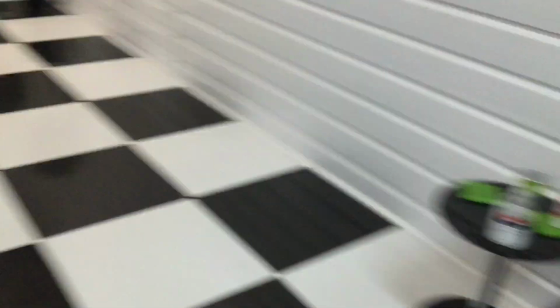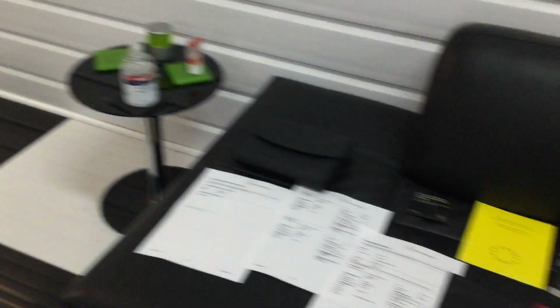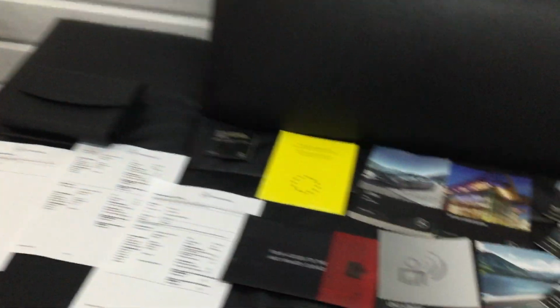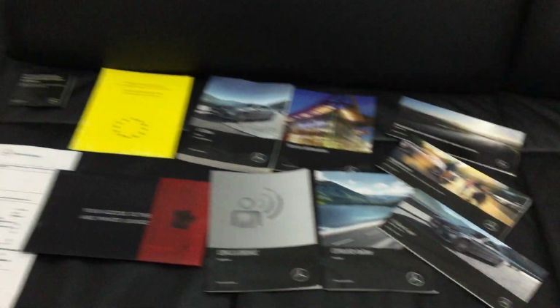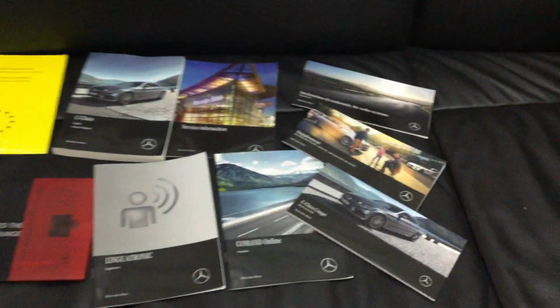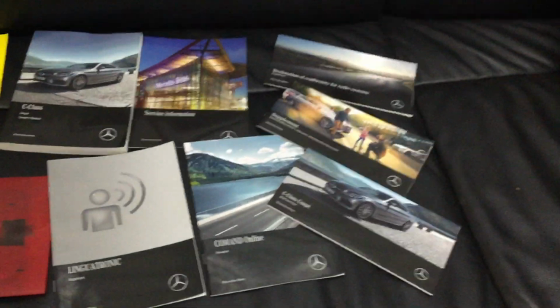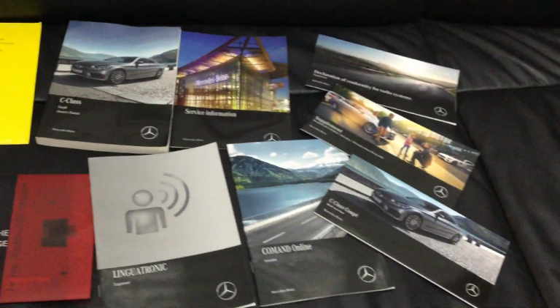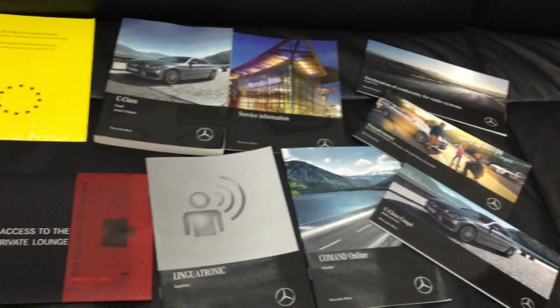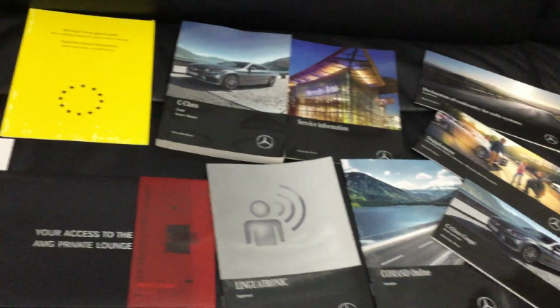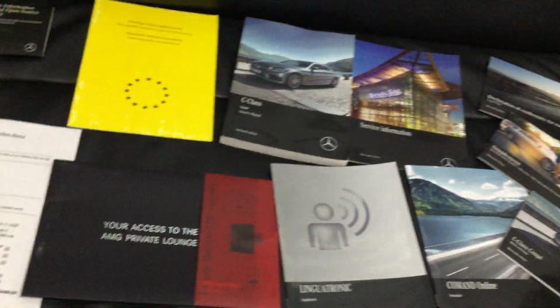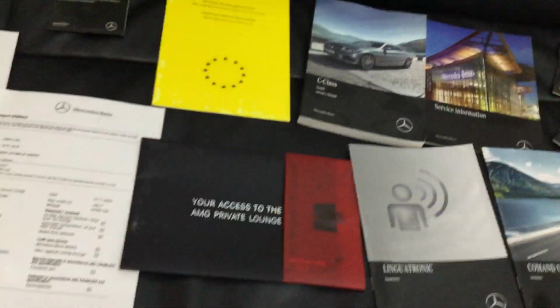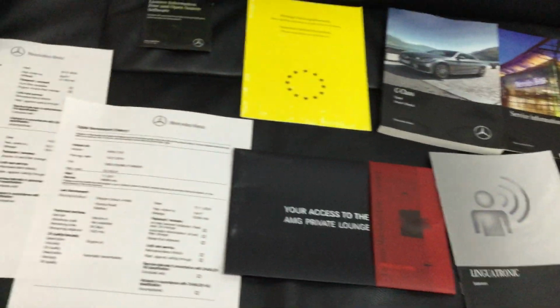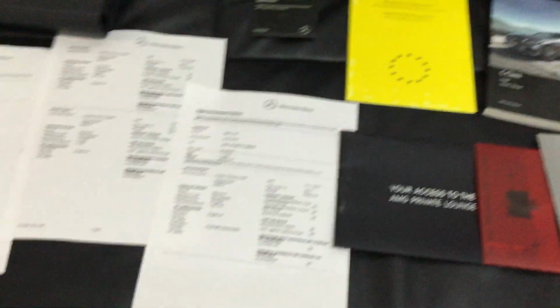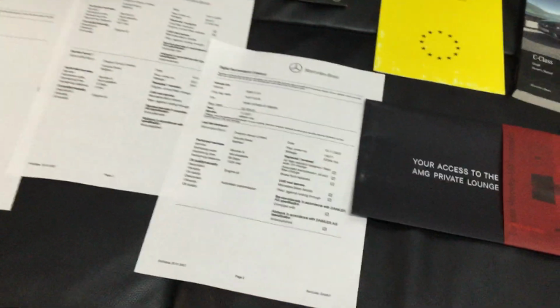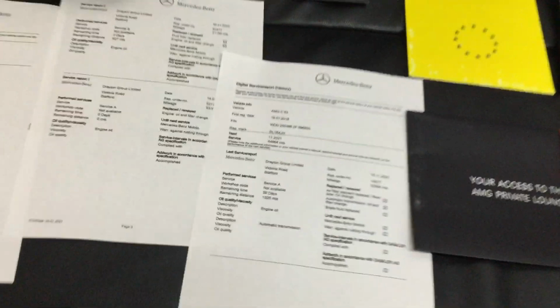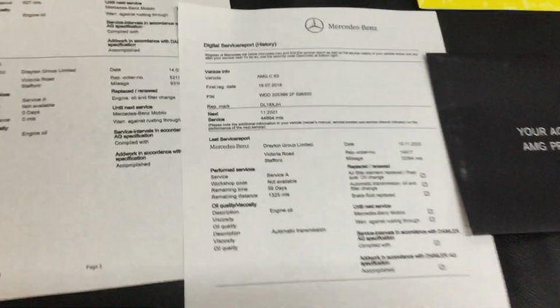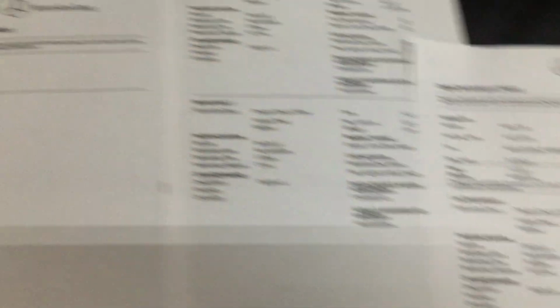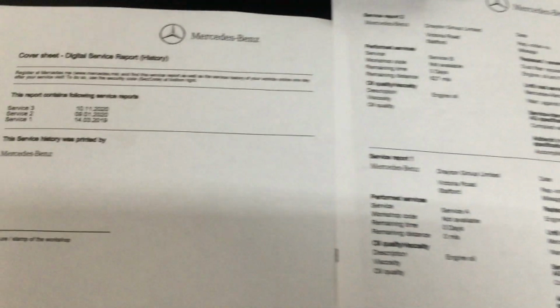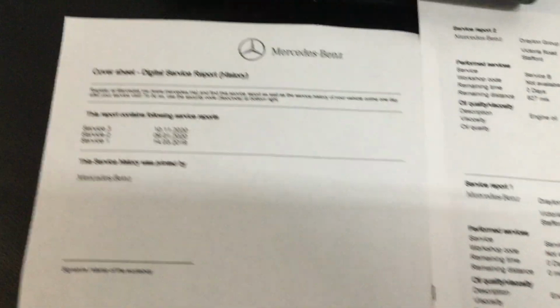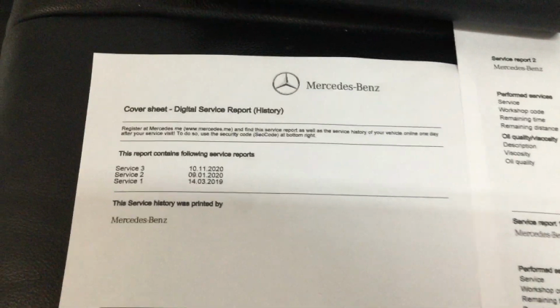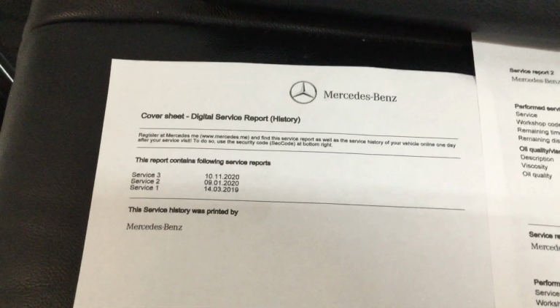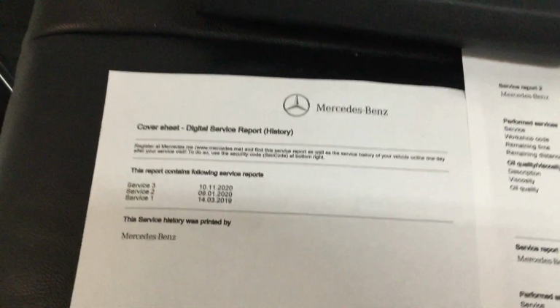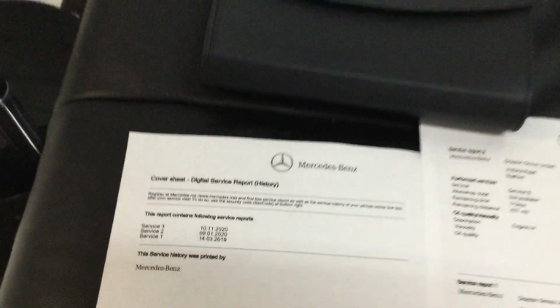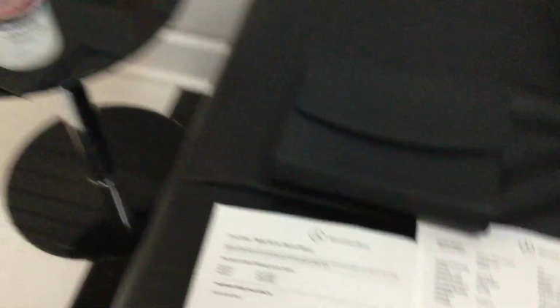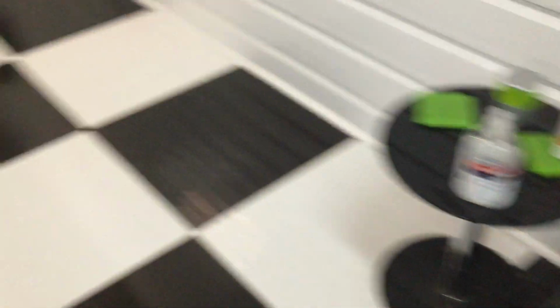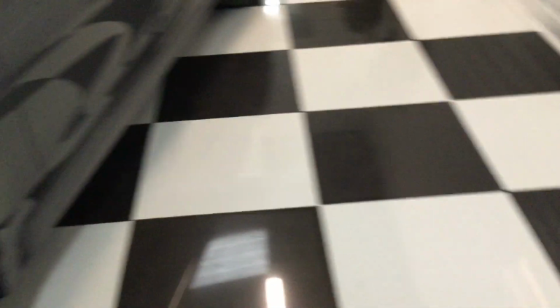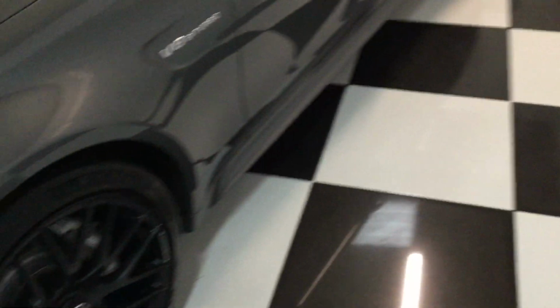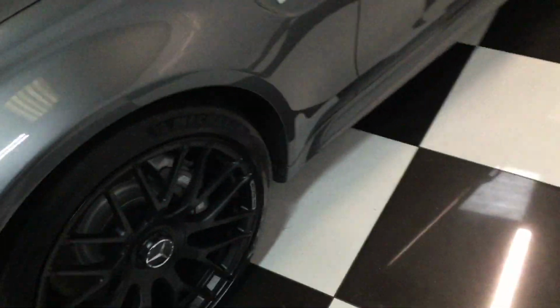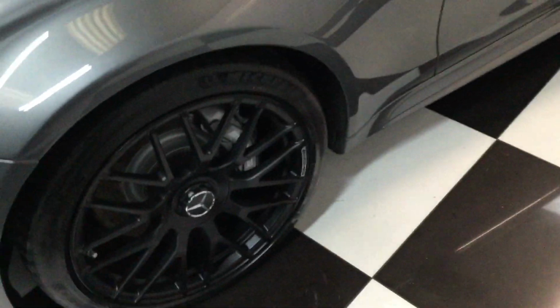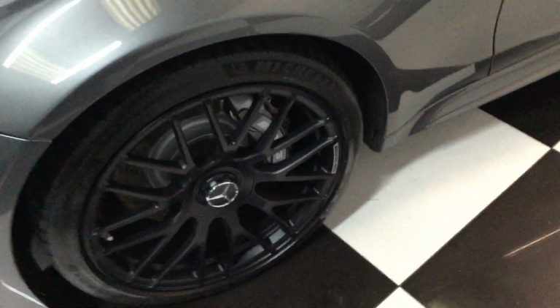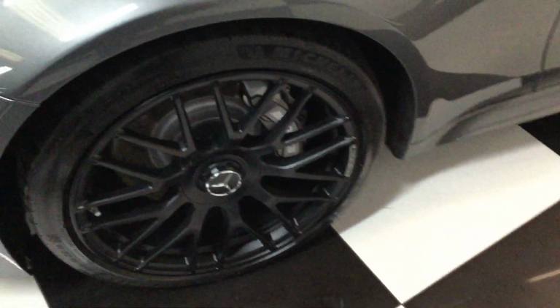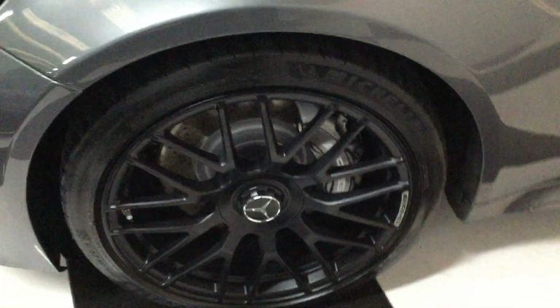Got all the books, two keys, clear HPI certificate, and all the Mercedes service history. It was last serviced November 2020 — only a few months ago.